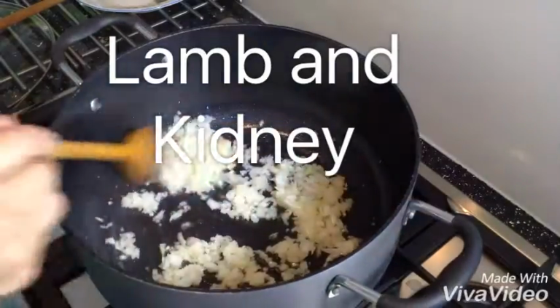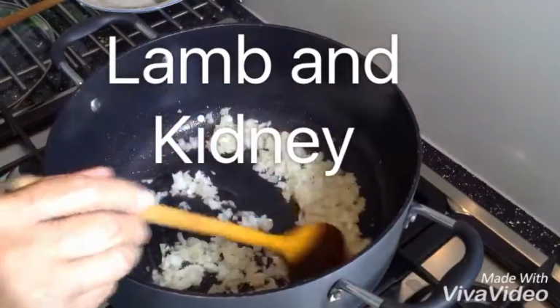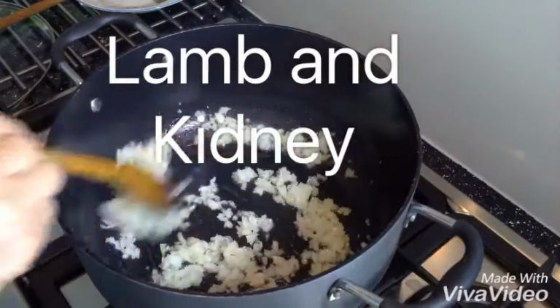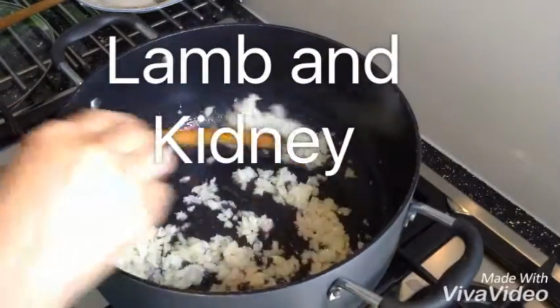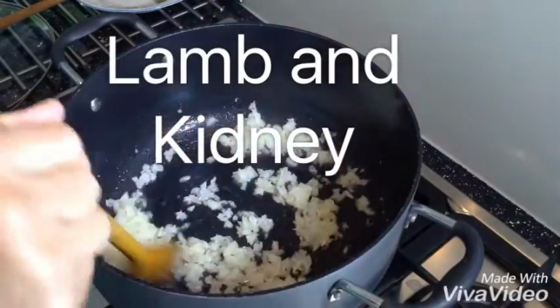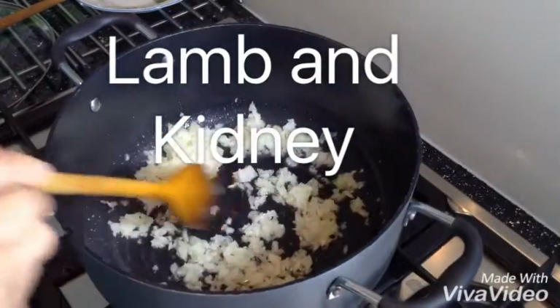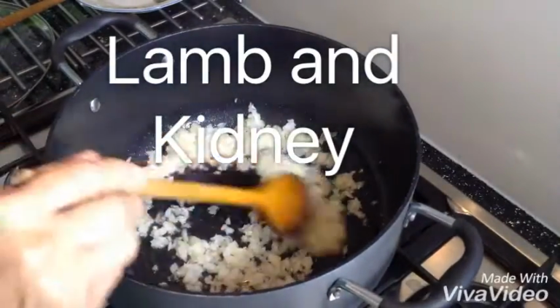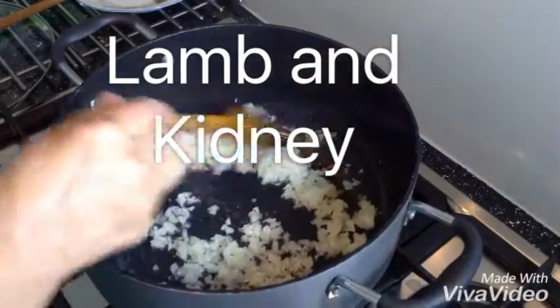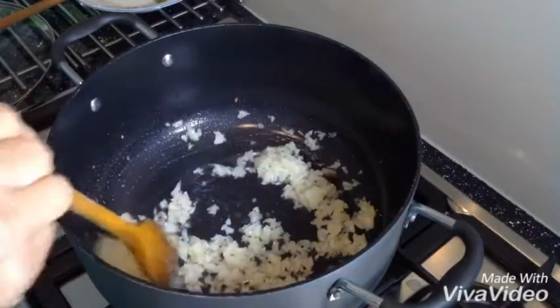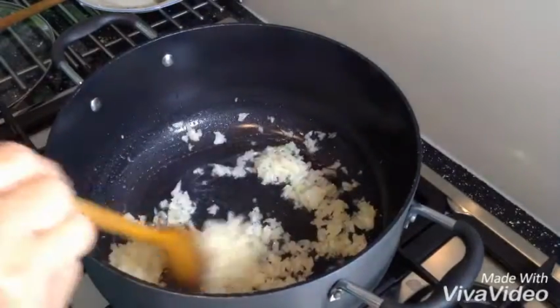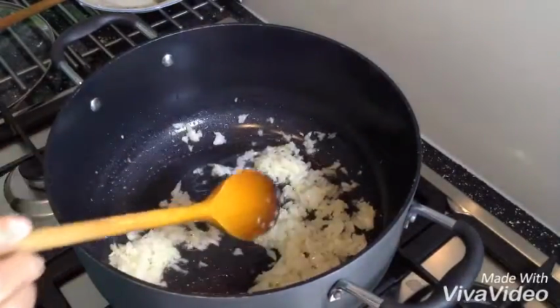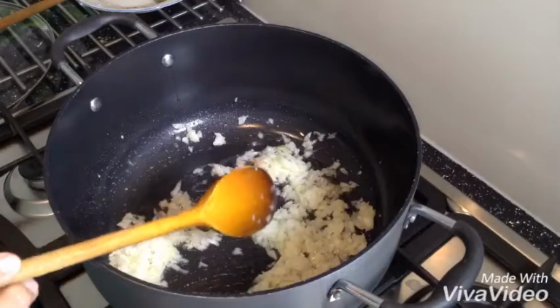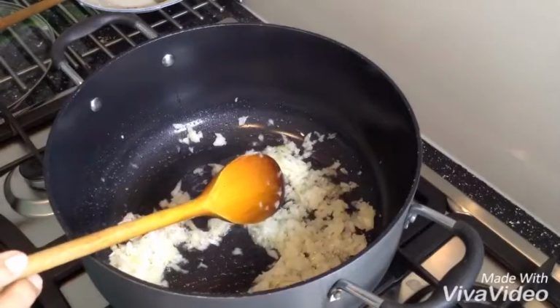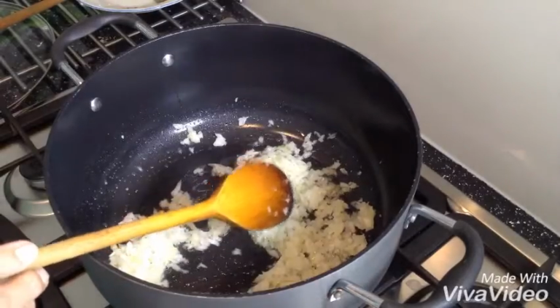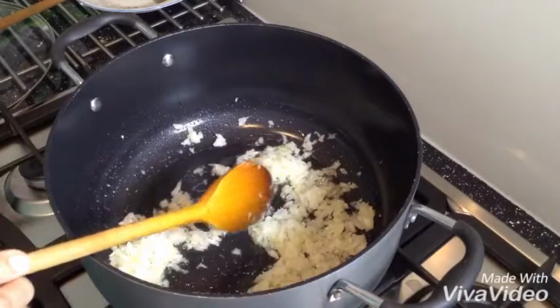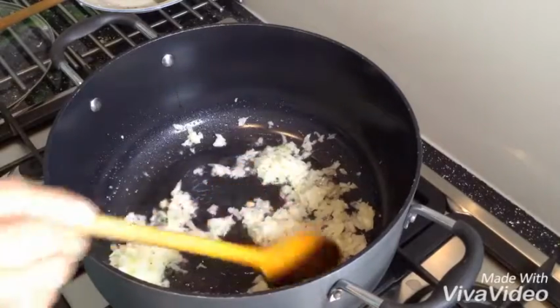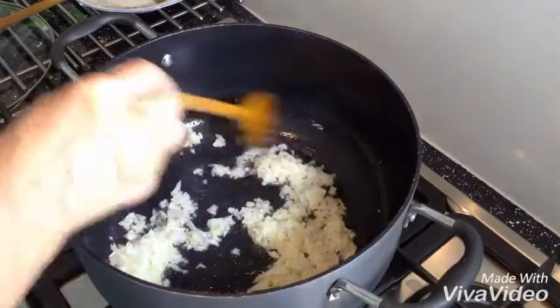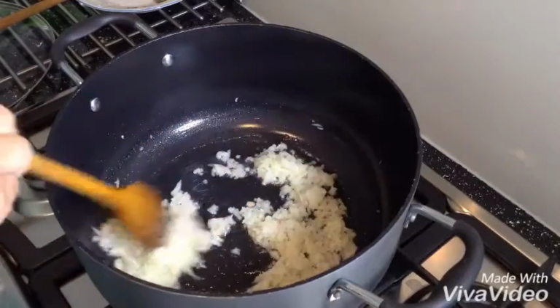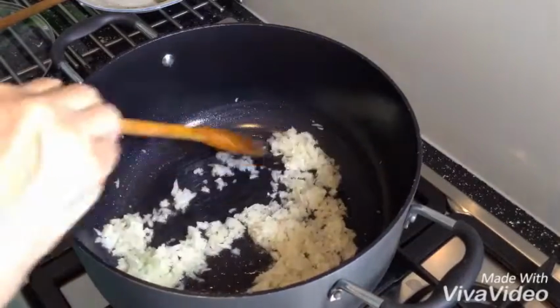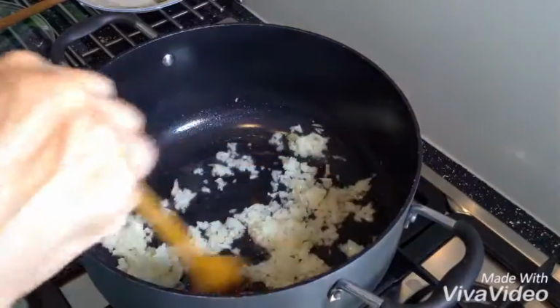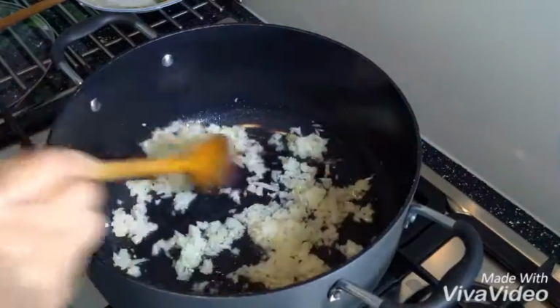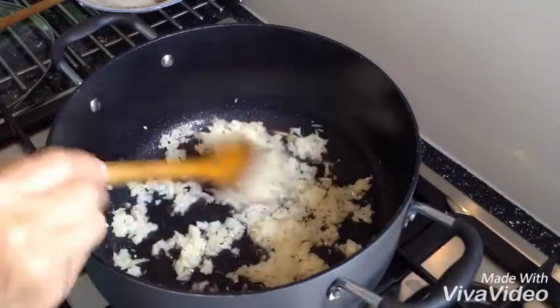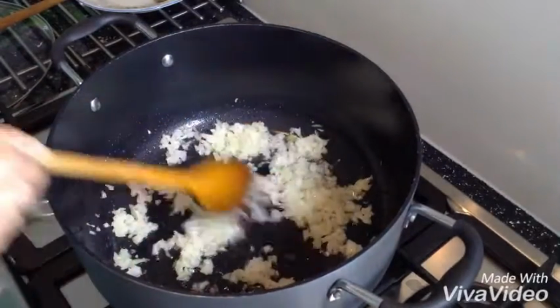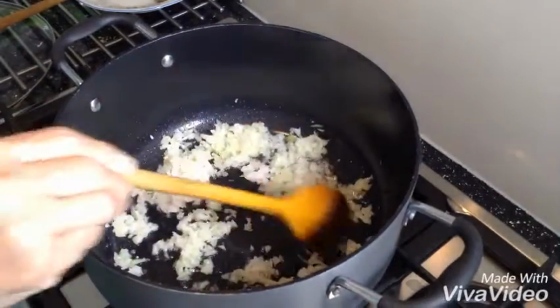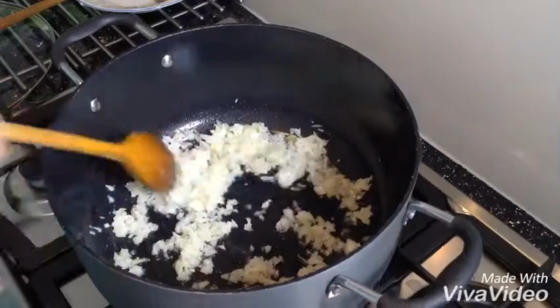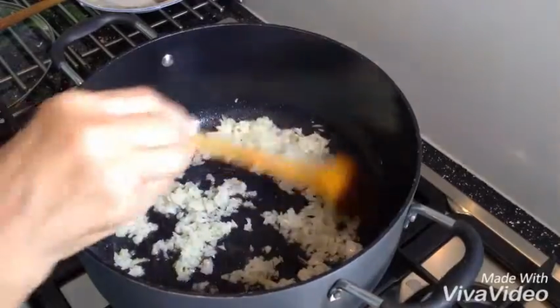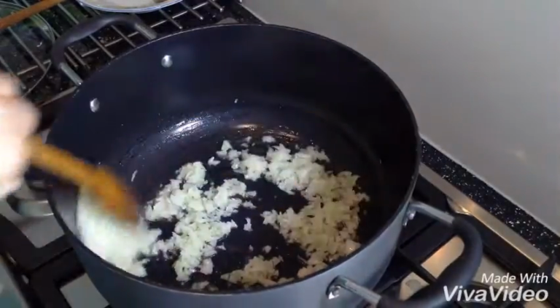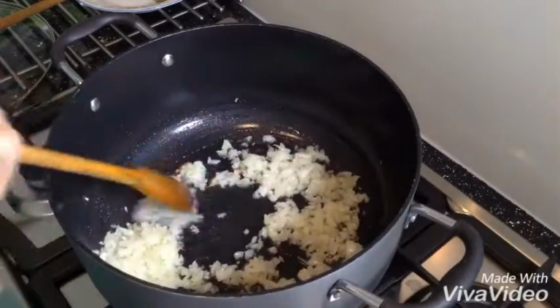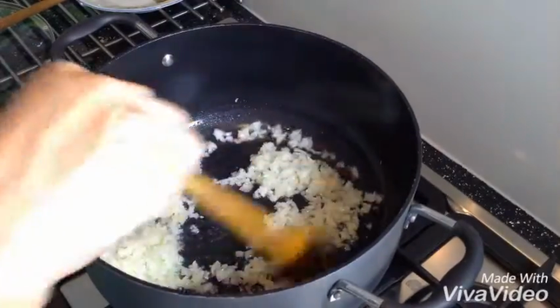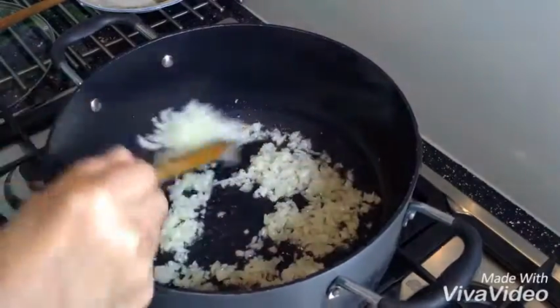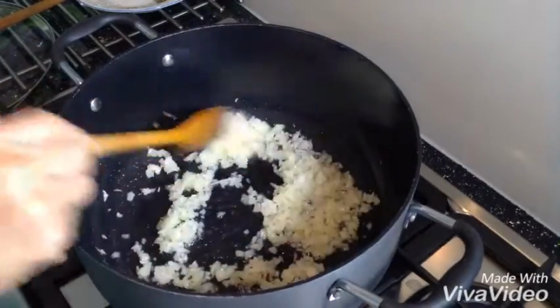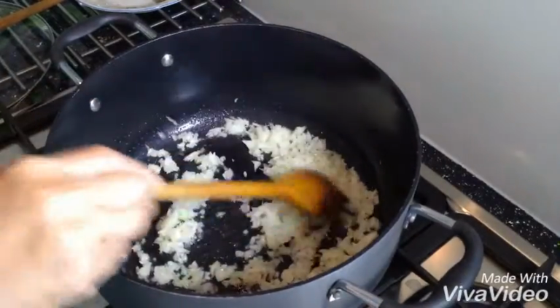For the lamb I put 2 teaspoons in and boiled it, and I put 1 teaspoon in the kidney and boiled it separately. They're both ready. Now I just have to make them into a salan.